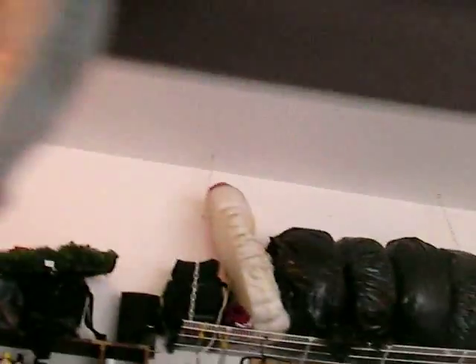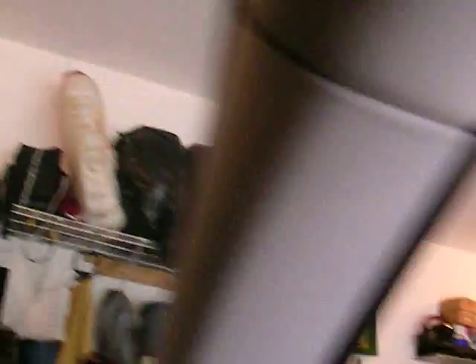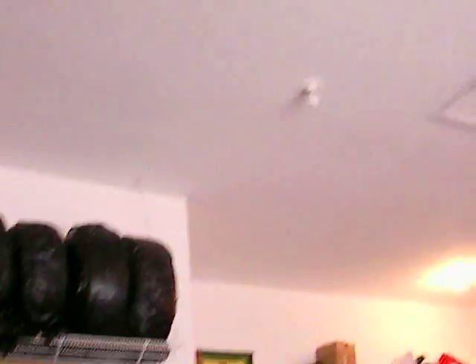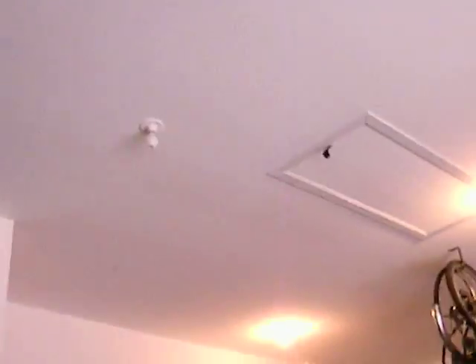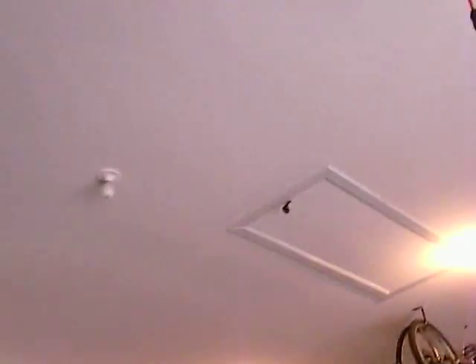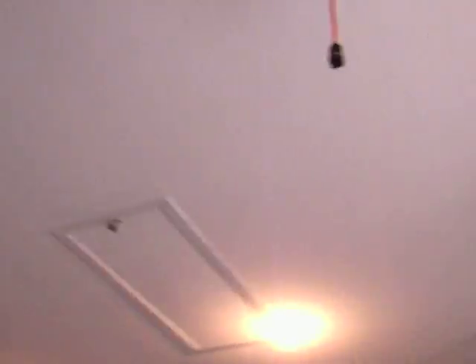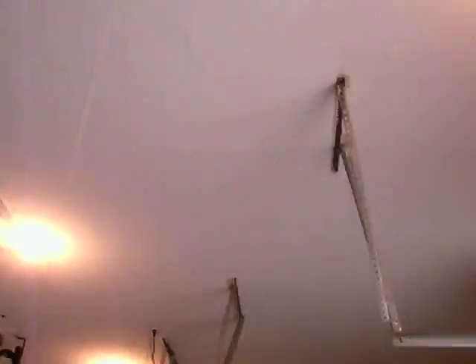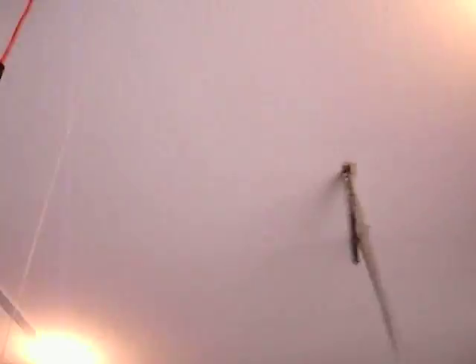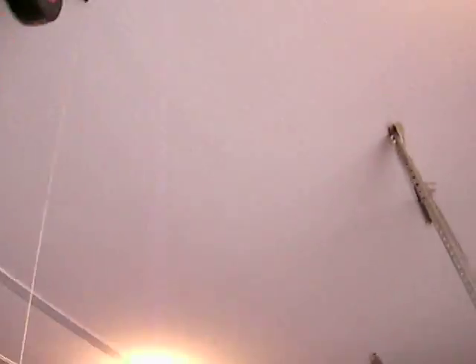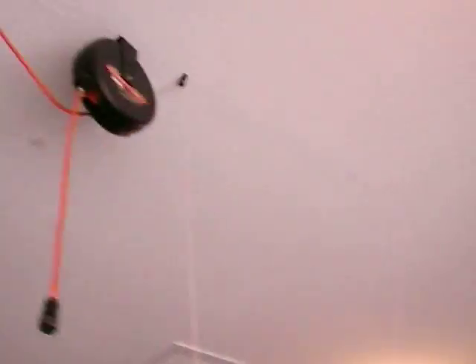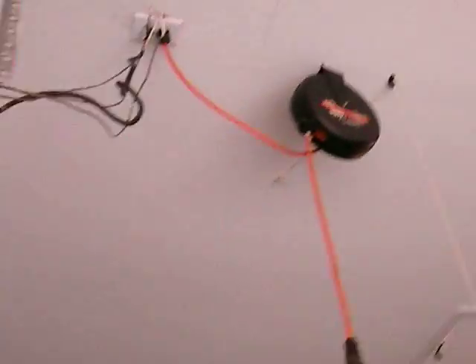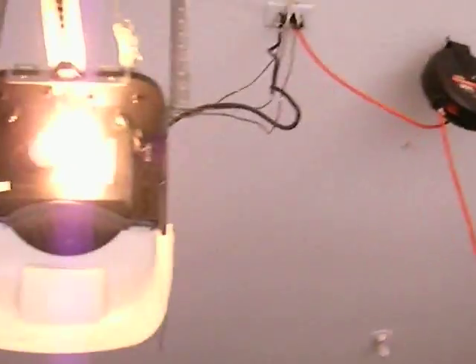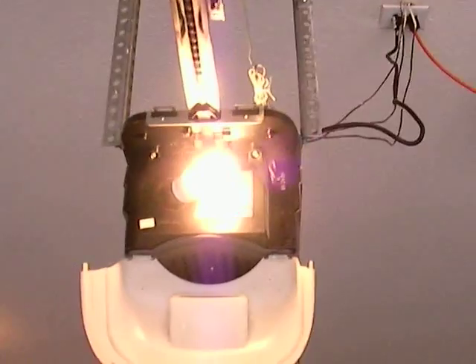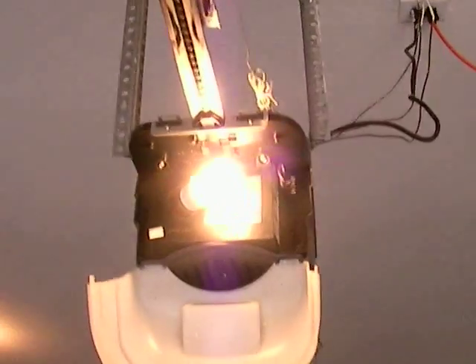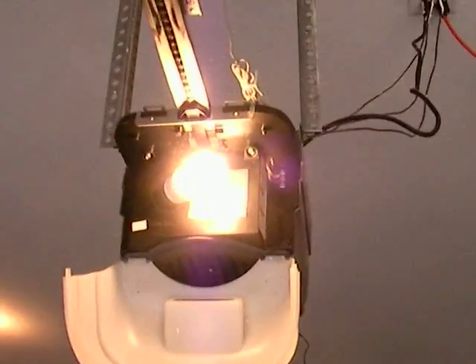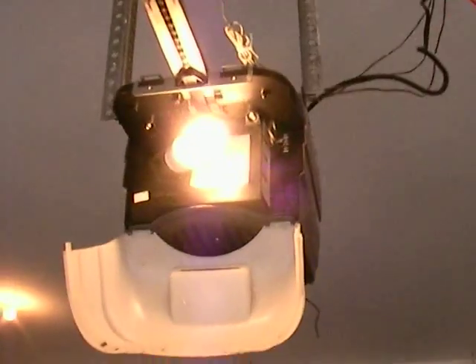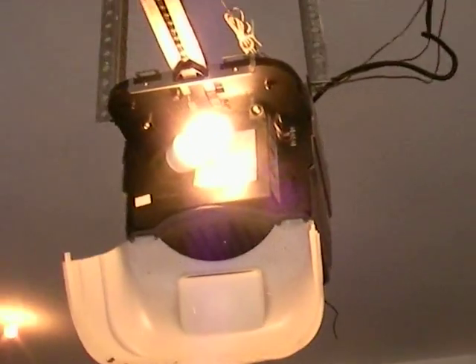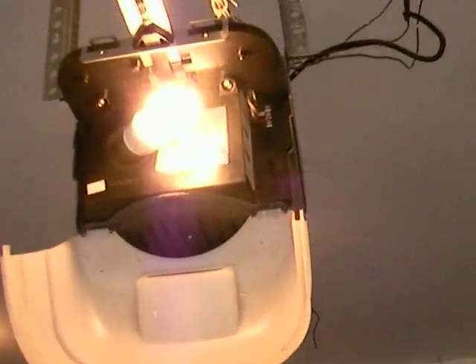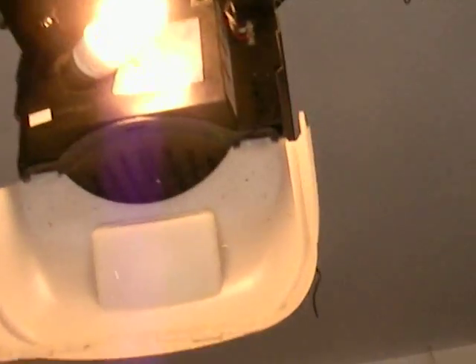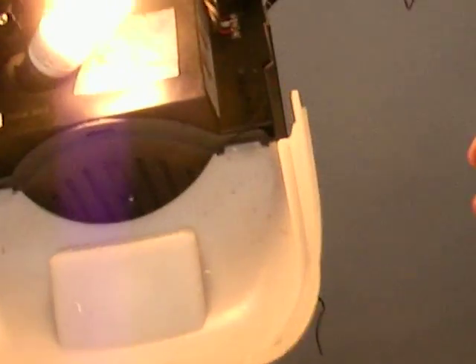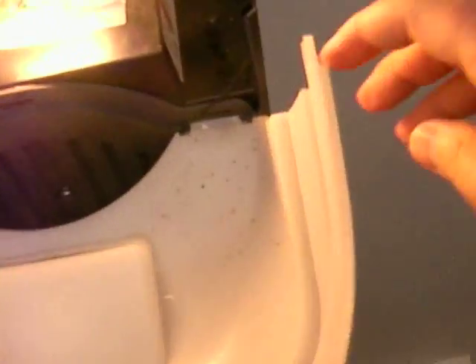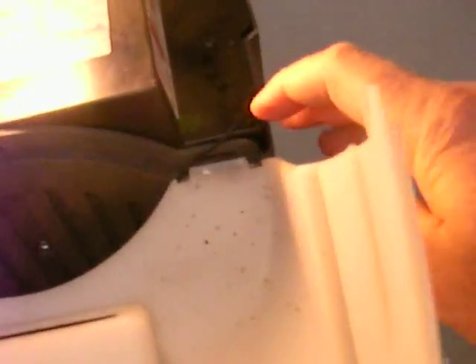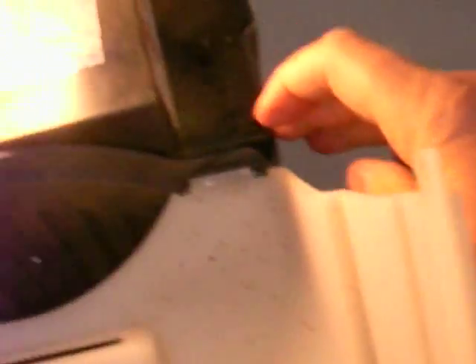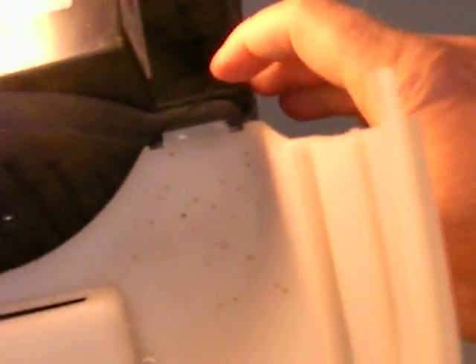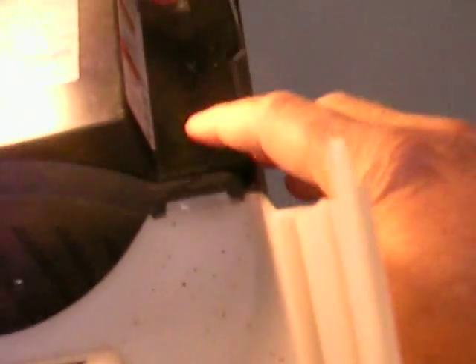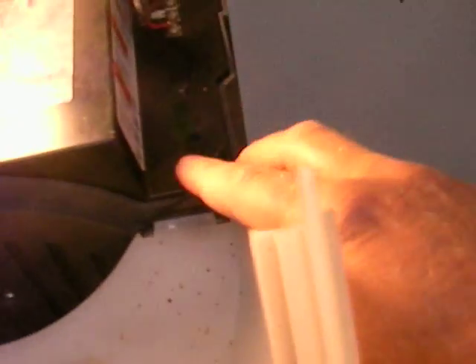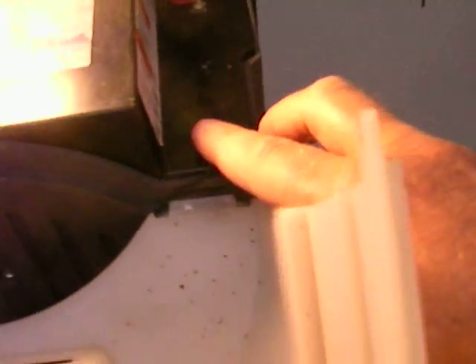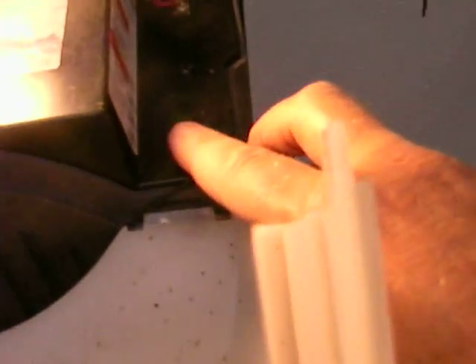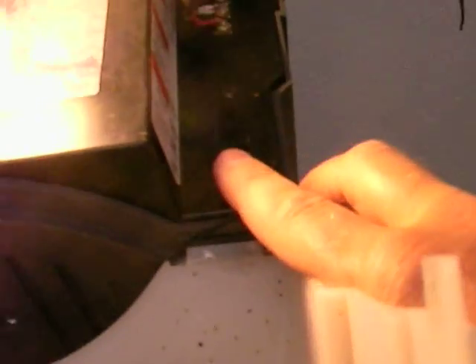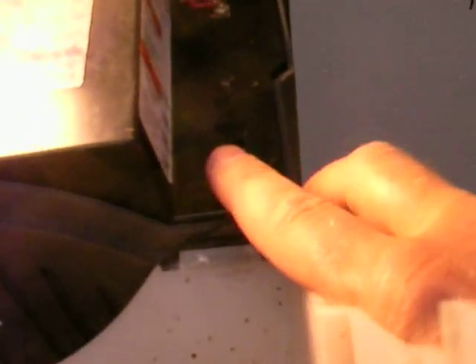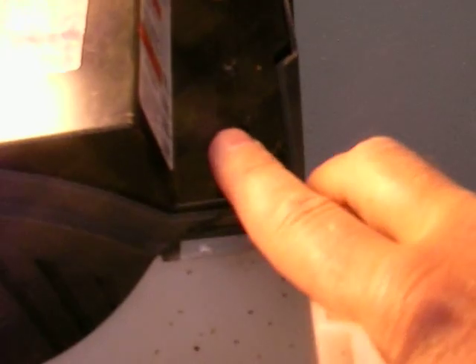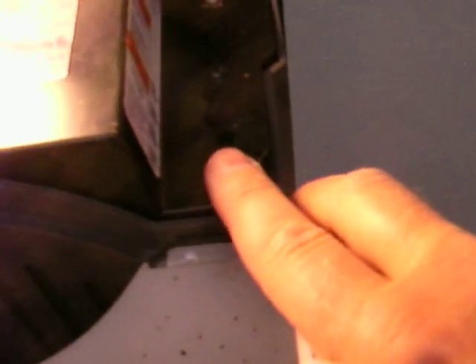Come up to your garage door opener and find the small button on it — right here is the button.